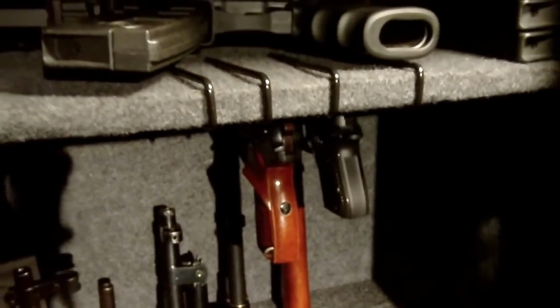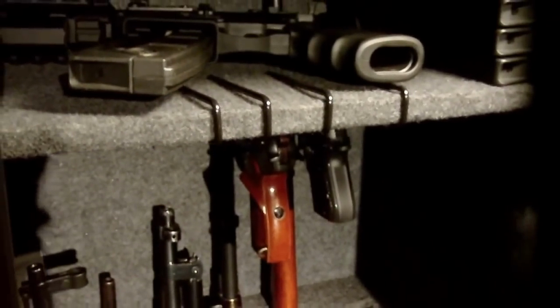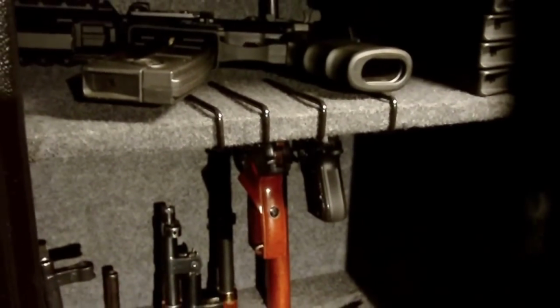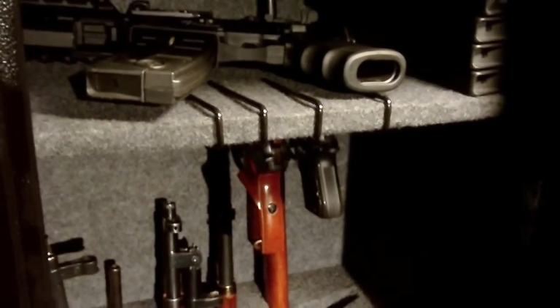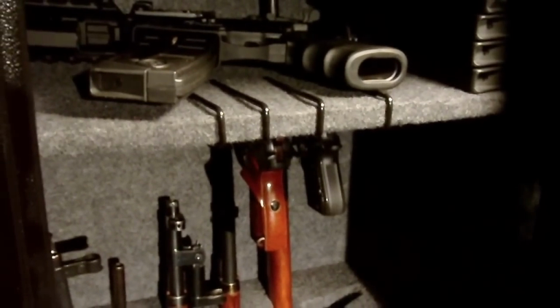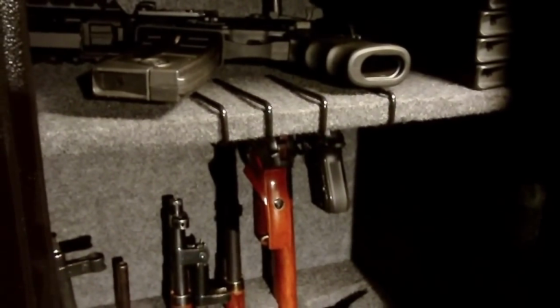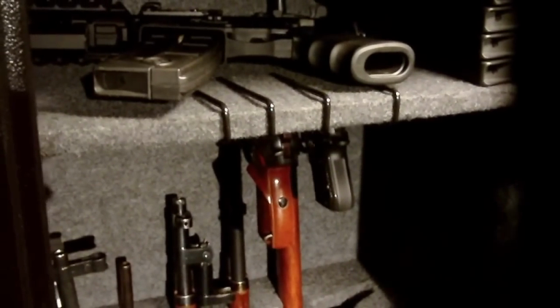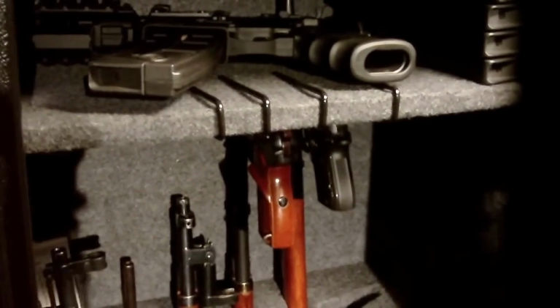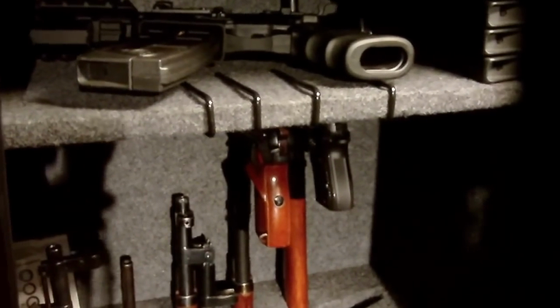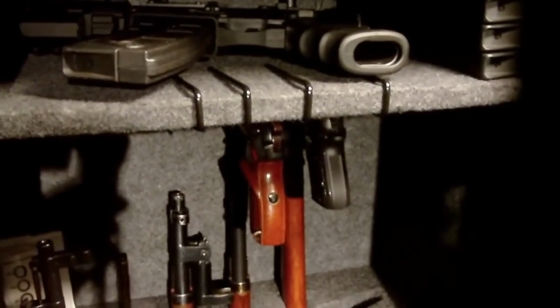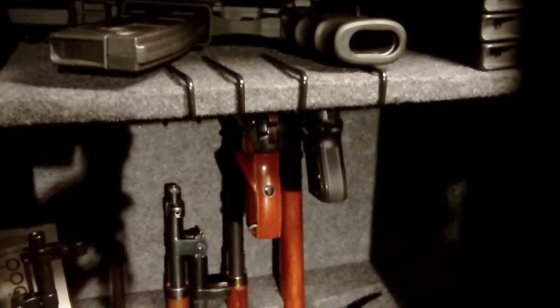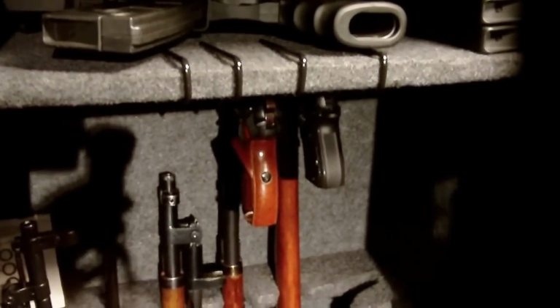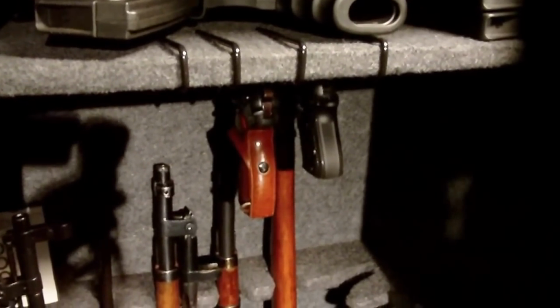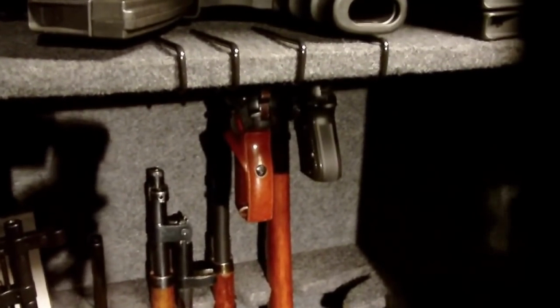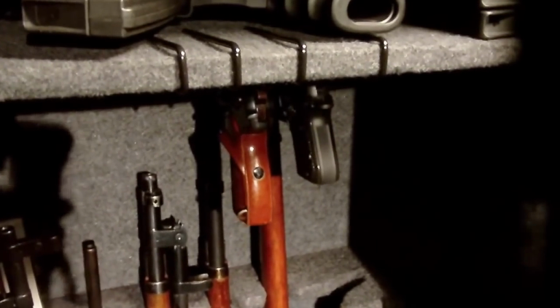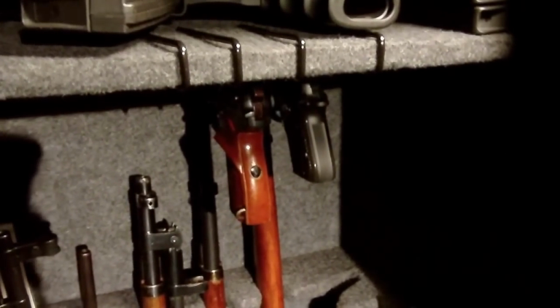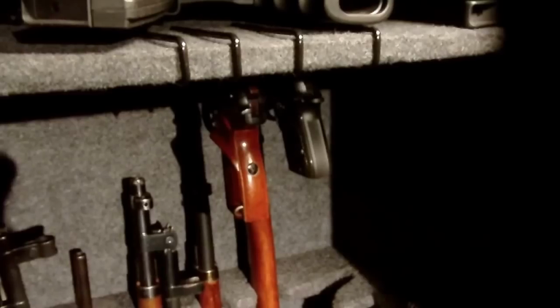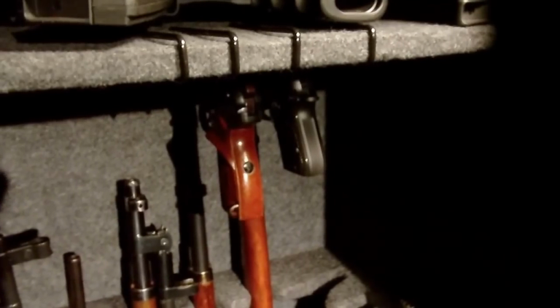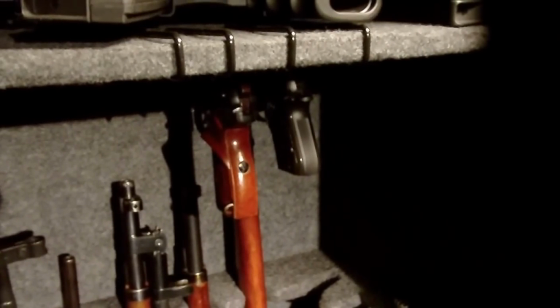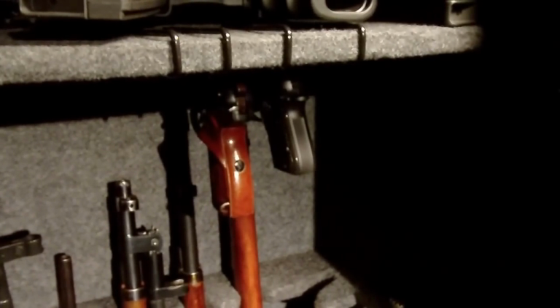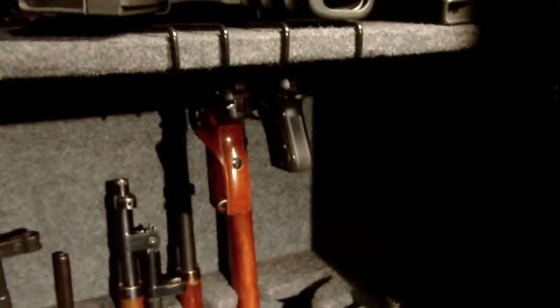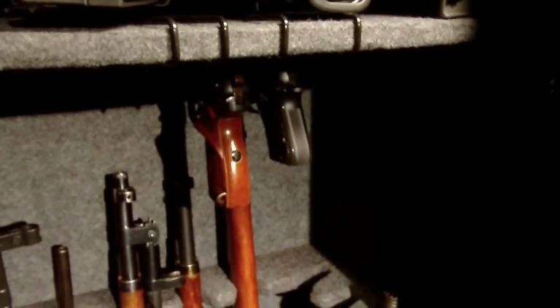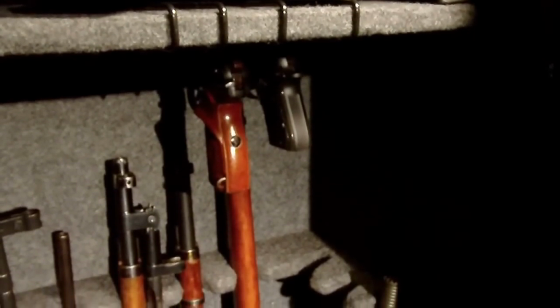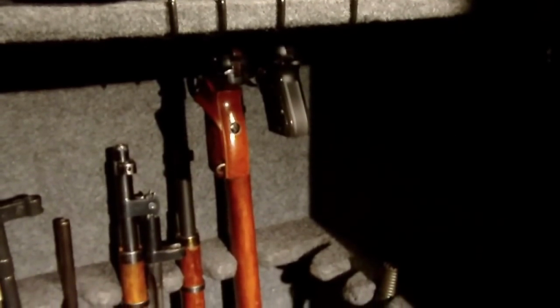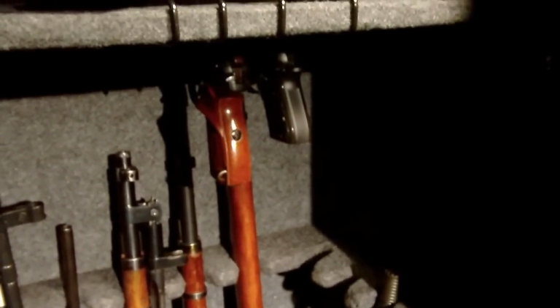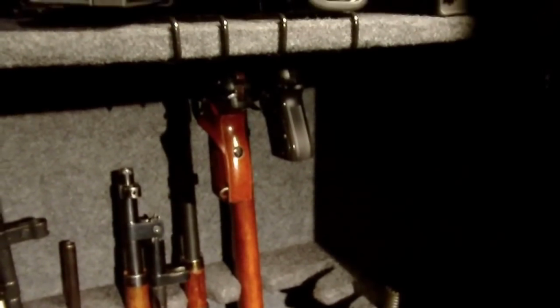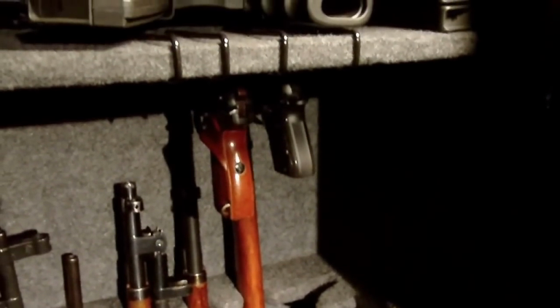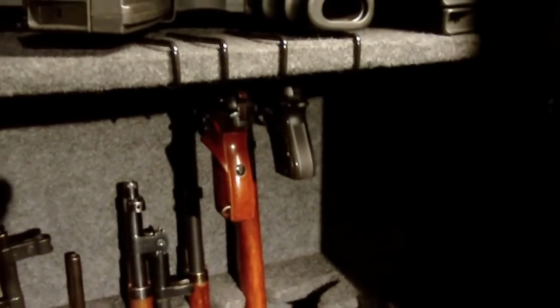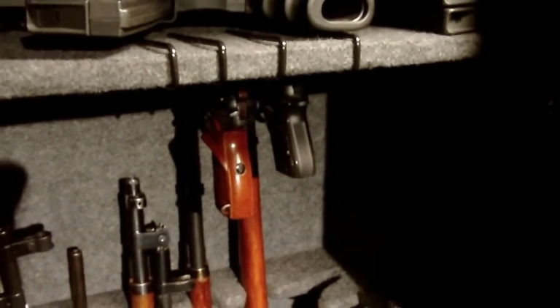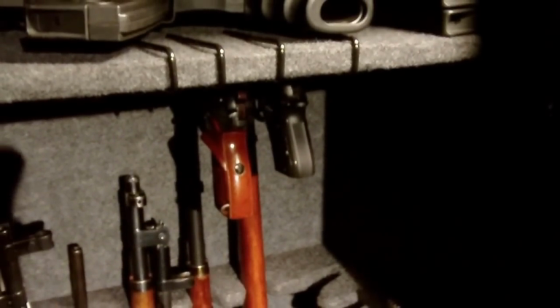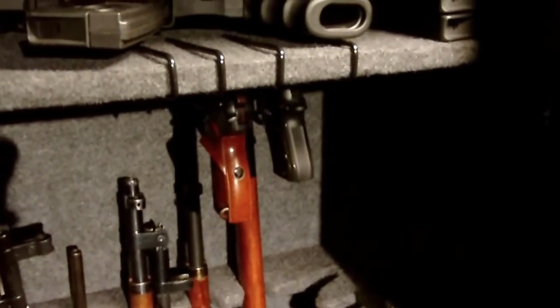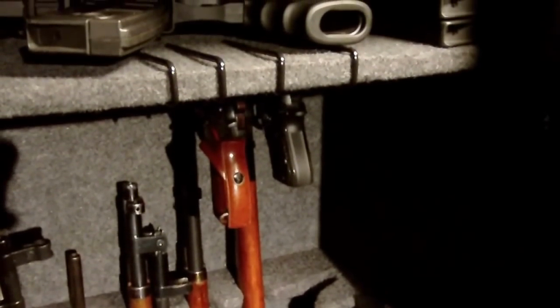It definitely cleans up a little bit of space in the gun safe and allows you to have a nice handy display of your guns as you're in your safe trying to get guns out. I hope this helps, guys. If you have any questions, let me know.